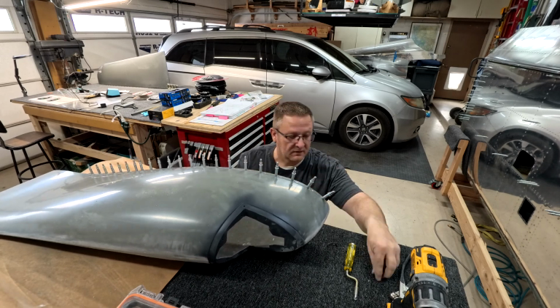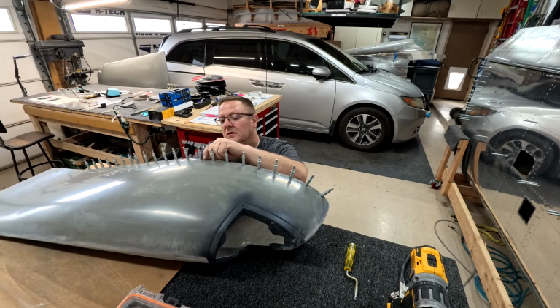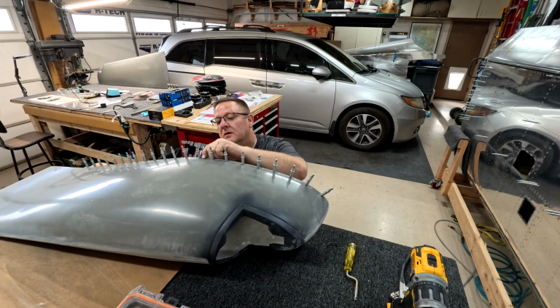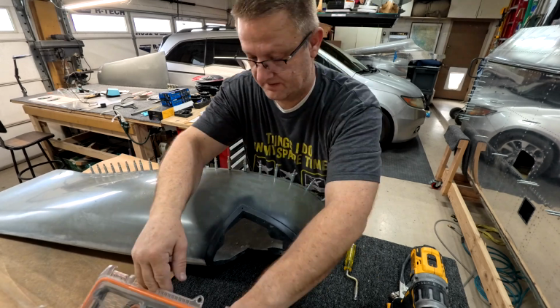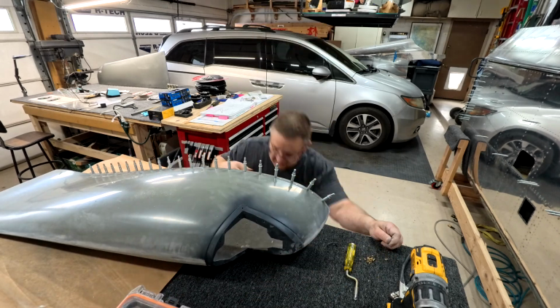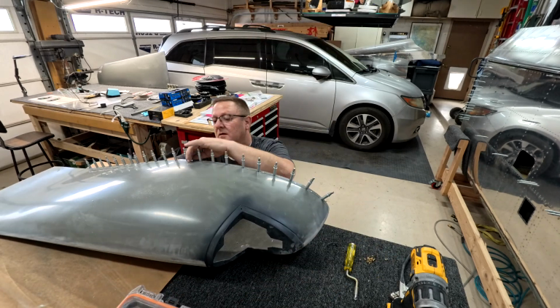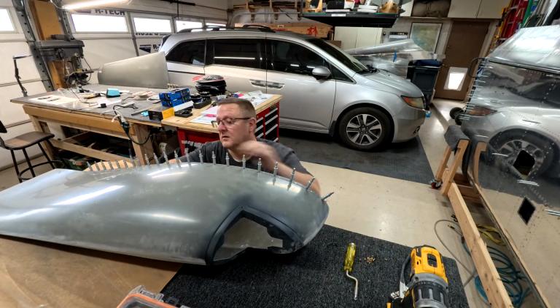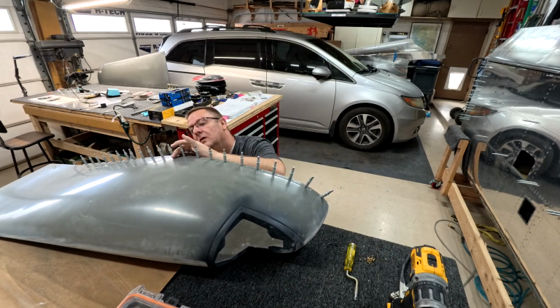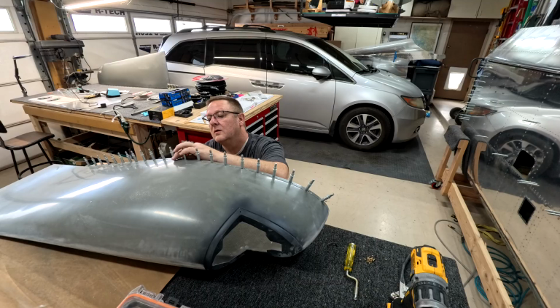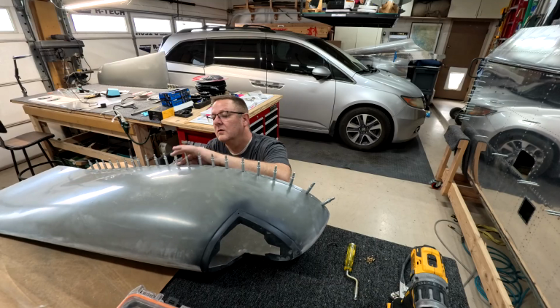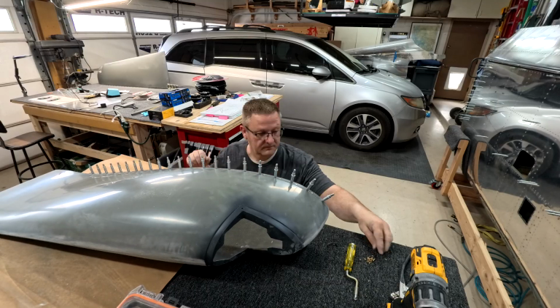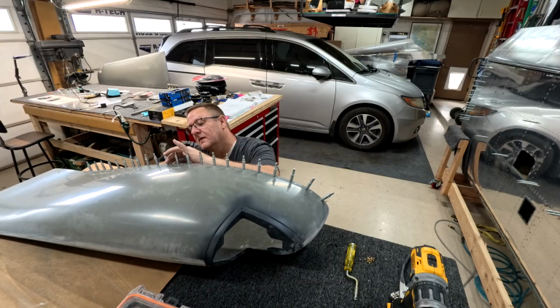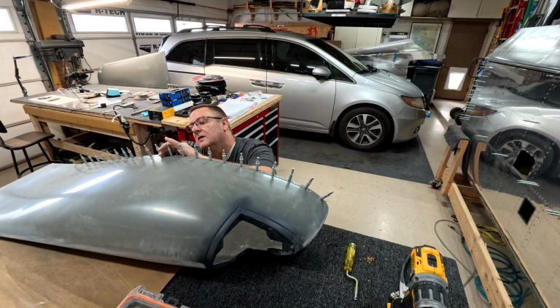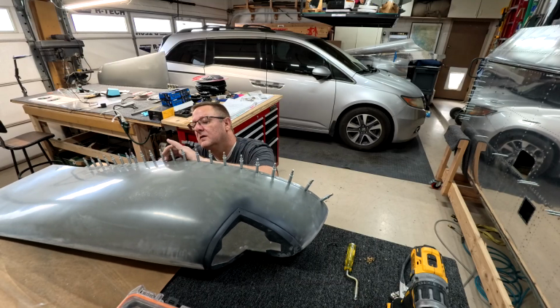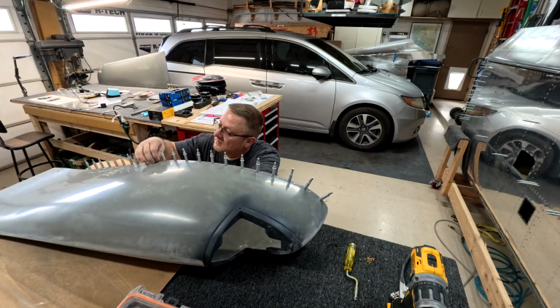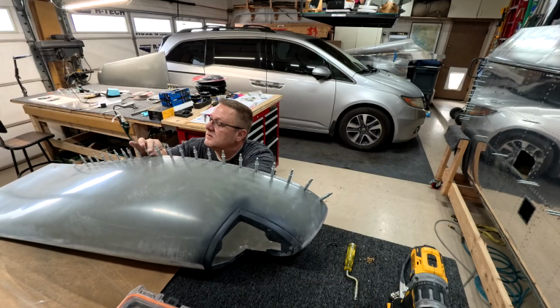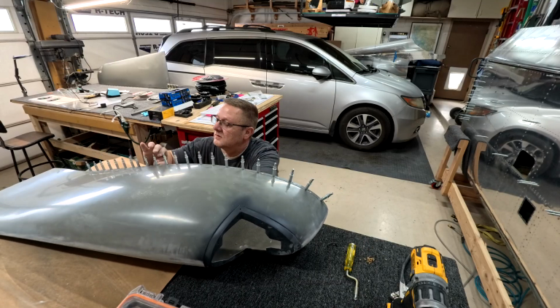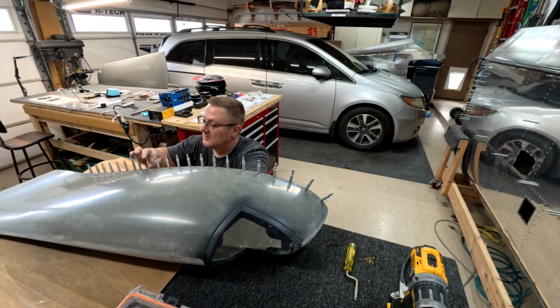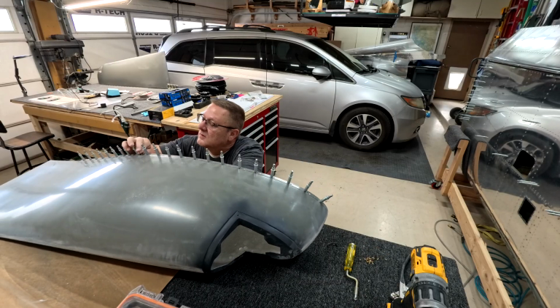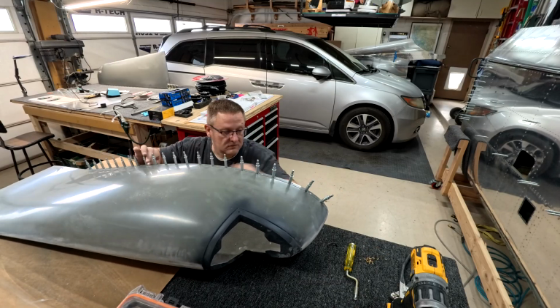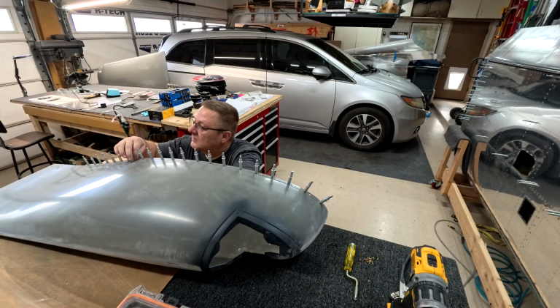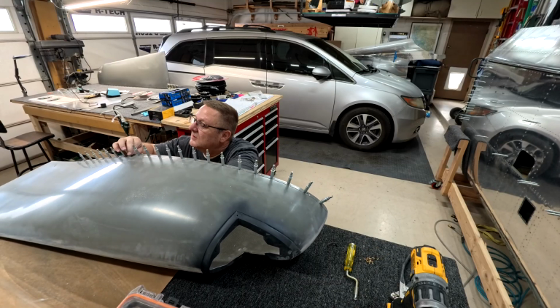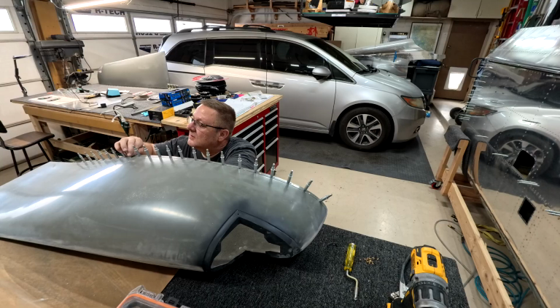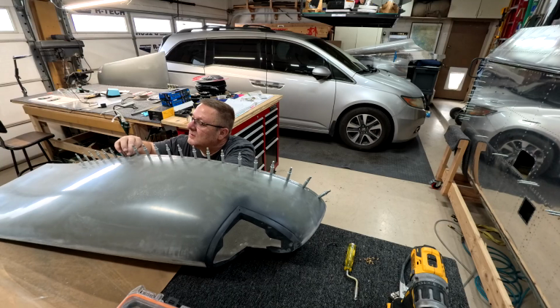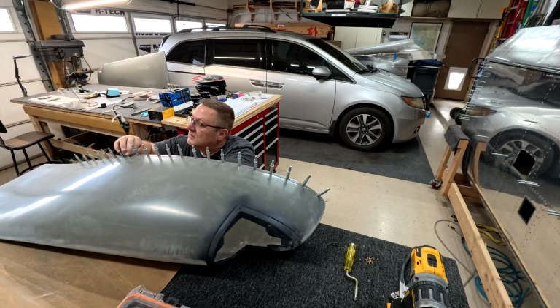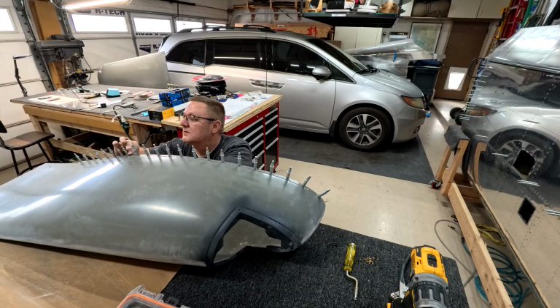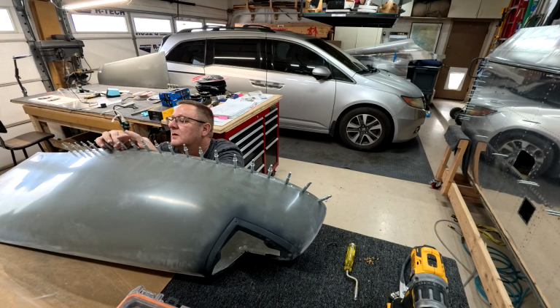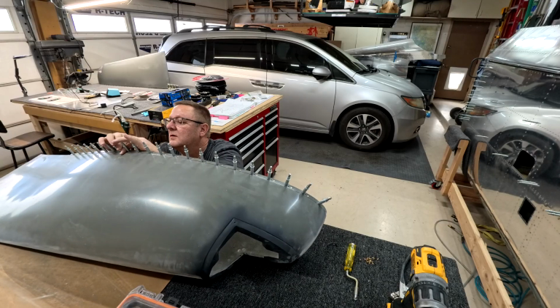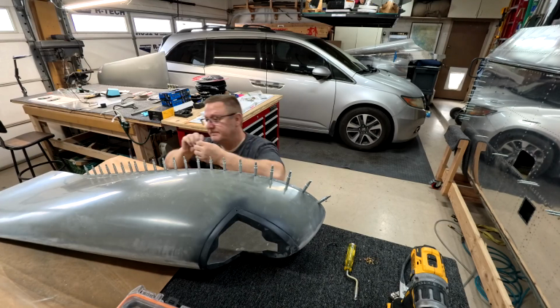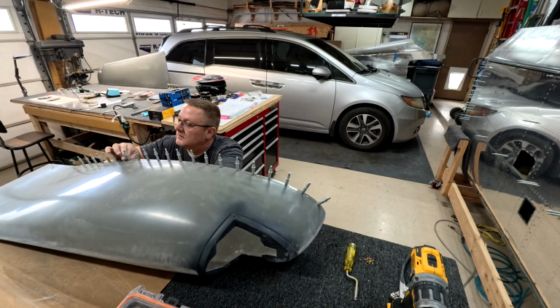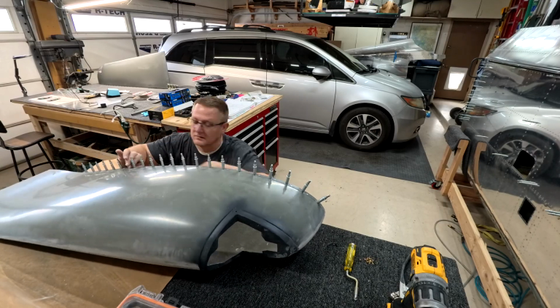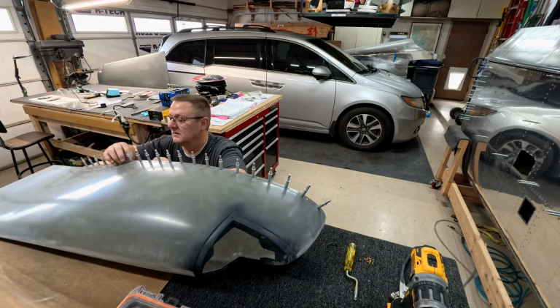Basically all I'm doing here is putting in rivets and attaching those nut plates. You will get to see those finished wingtips in the next video. As always, like and subscribe — talk to you guys later, see ya, bye.